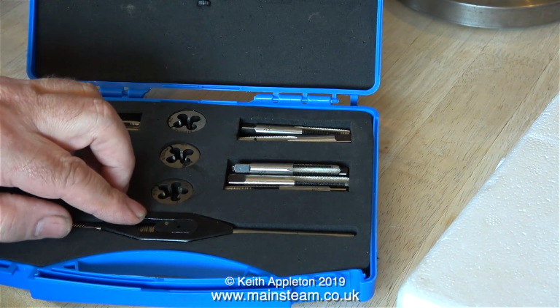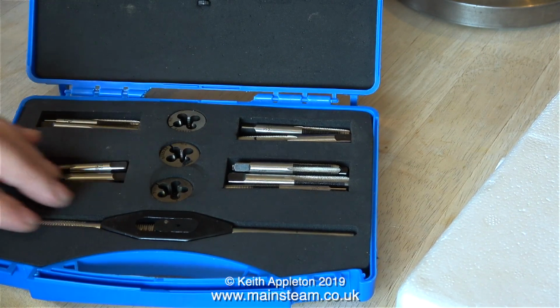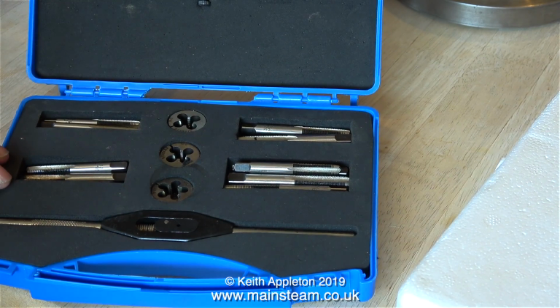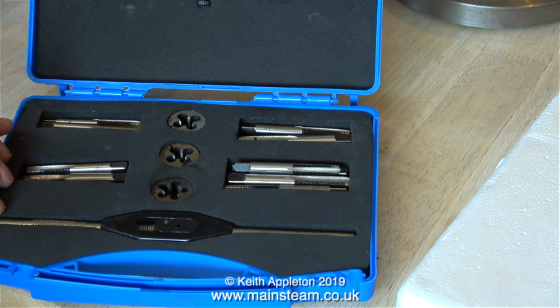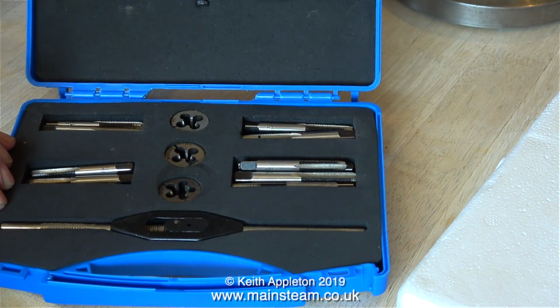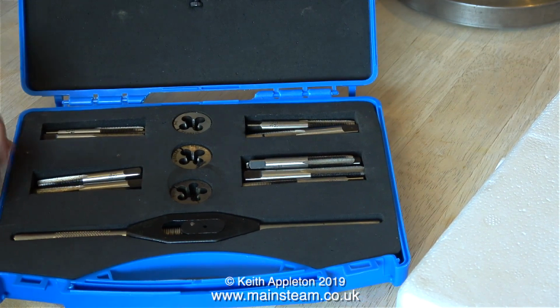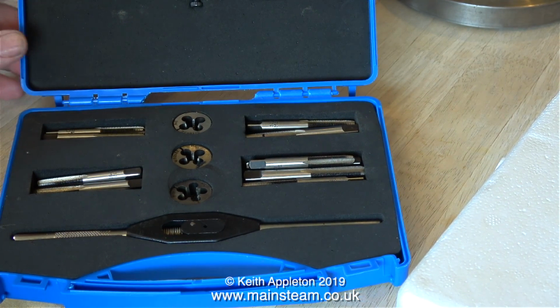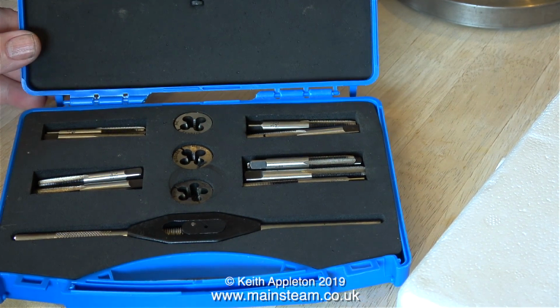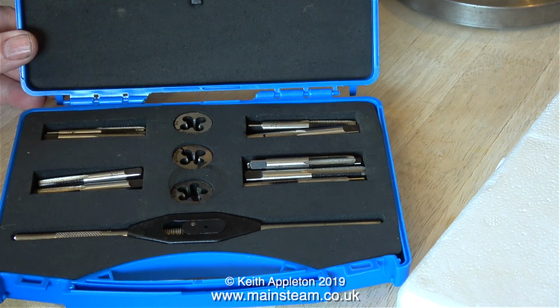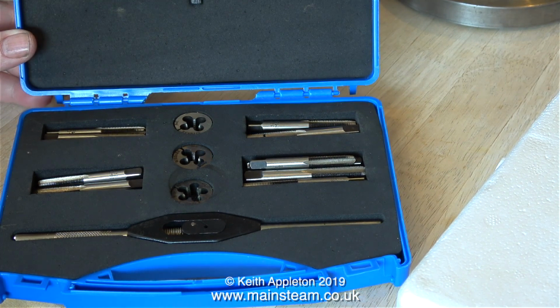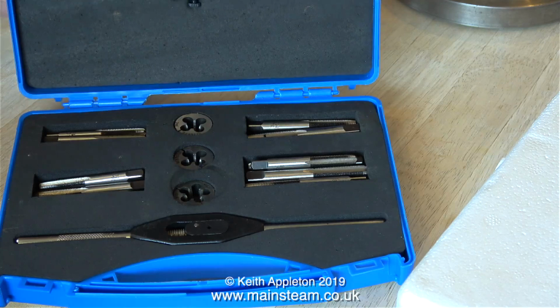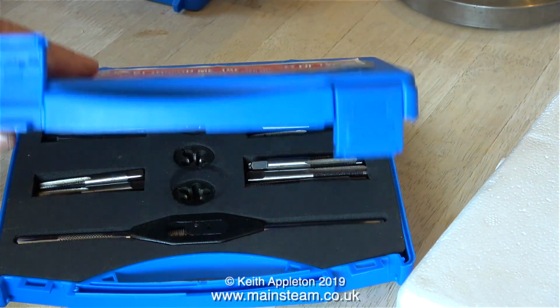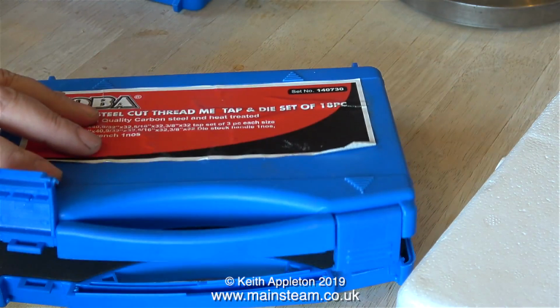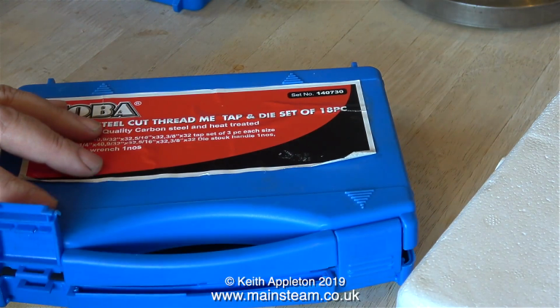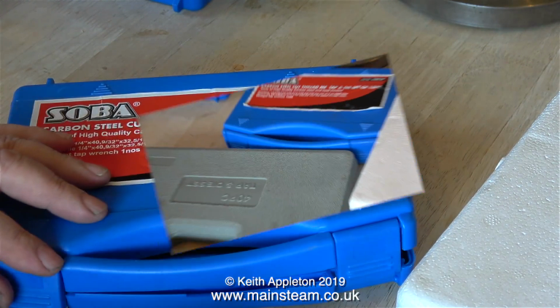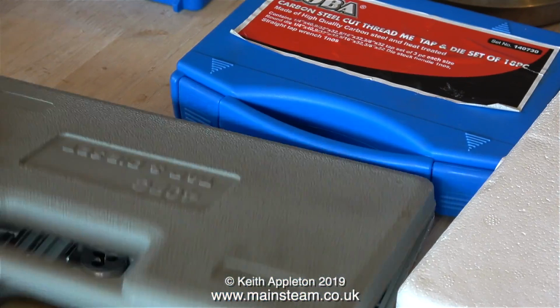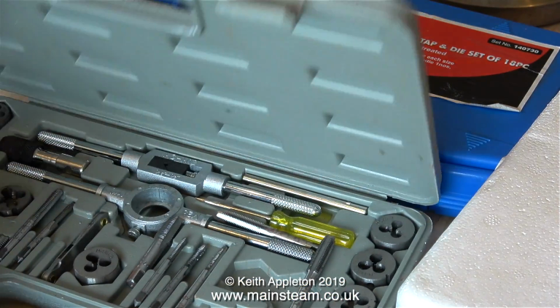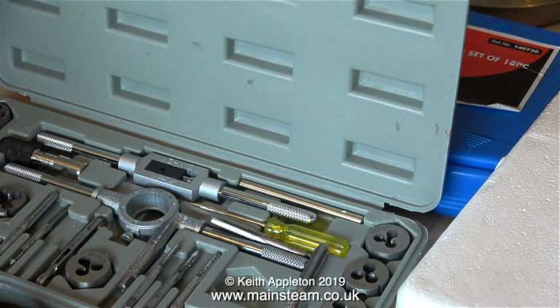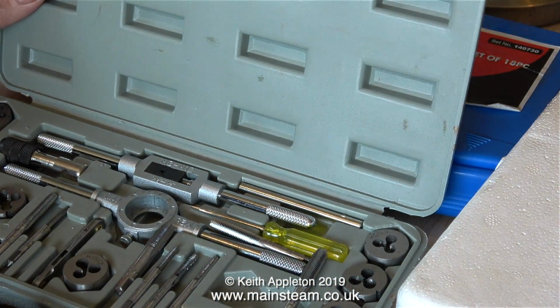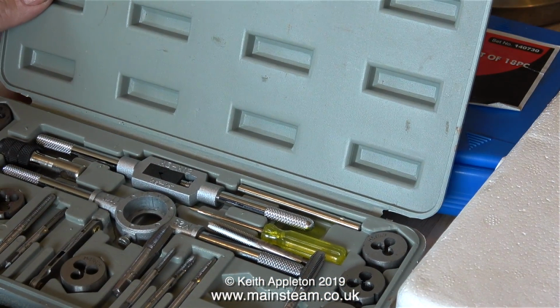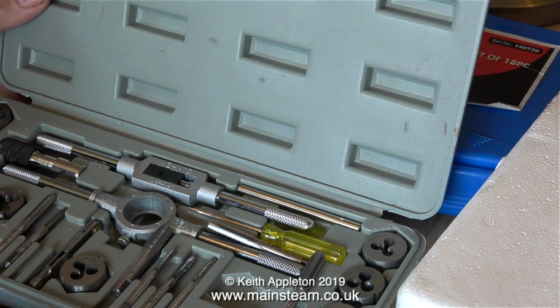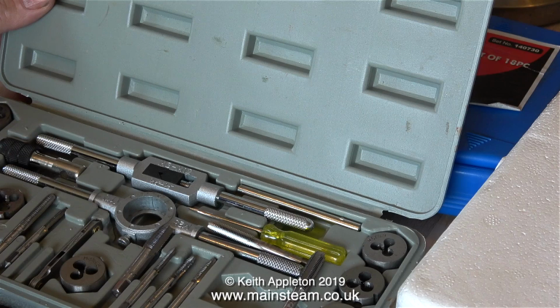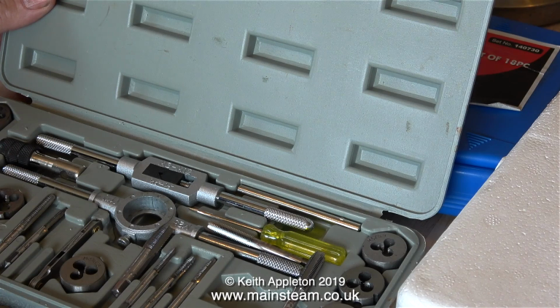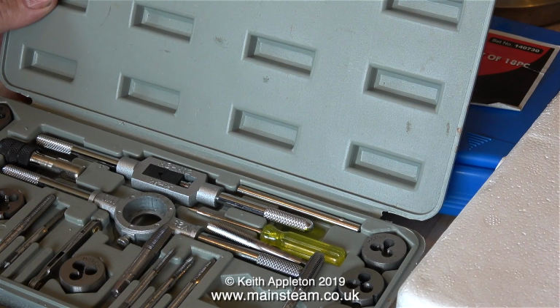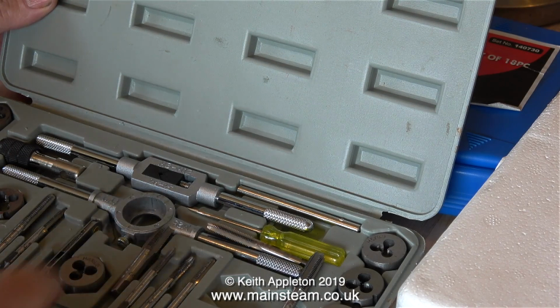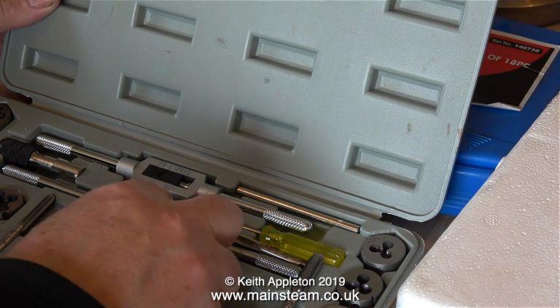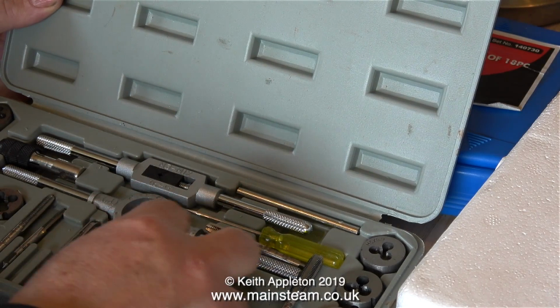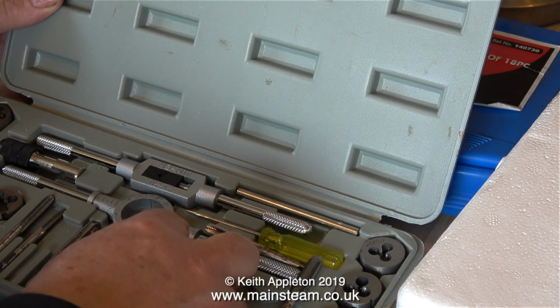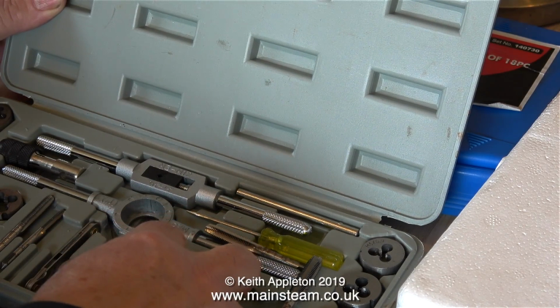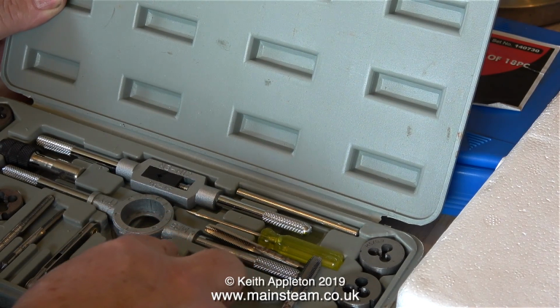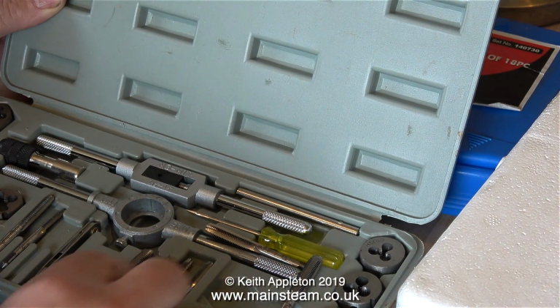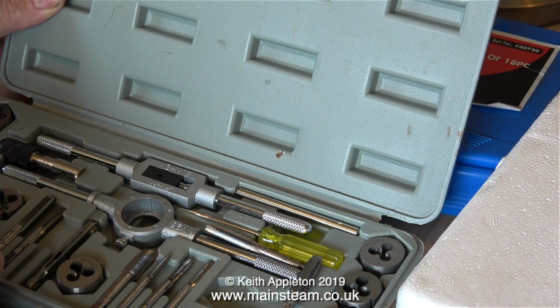Carbon steel taps and dies are no good for an industrial application when you're using them every day and really giving them a hard time, but they're fine in the home workshop. Not all taps and dies are equal though — this metric set really is poor. I don't like these at all.